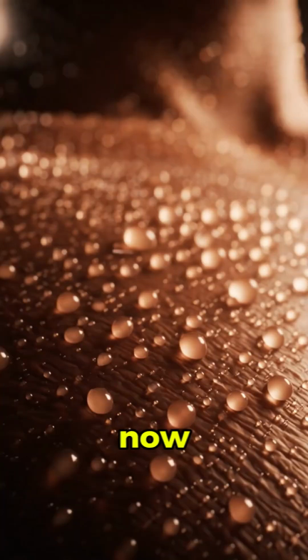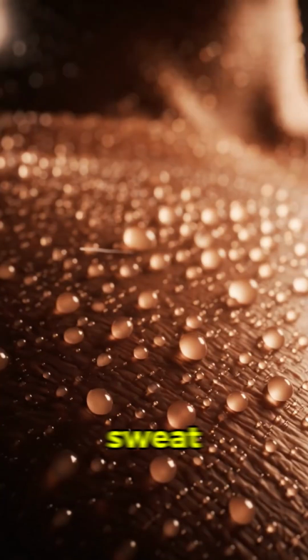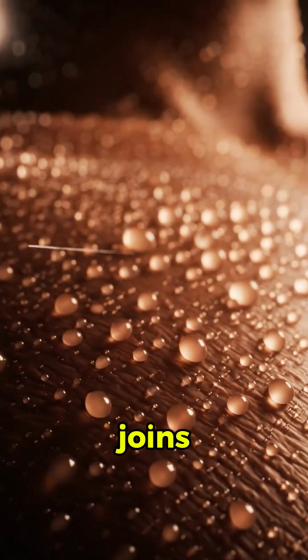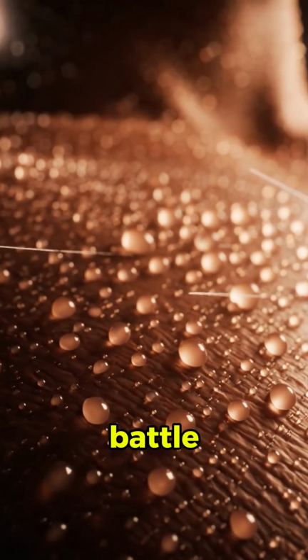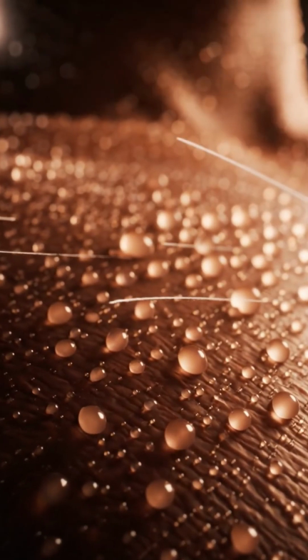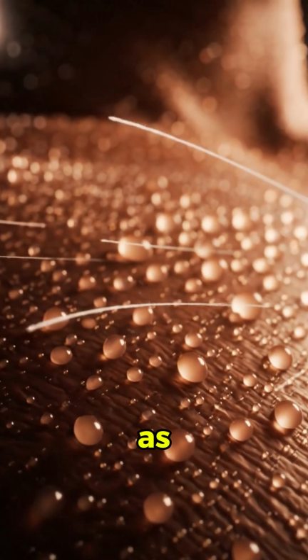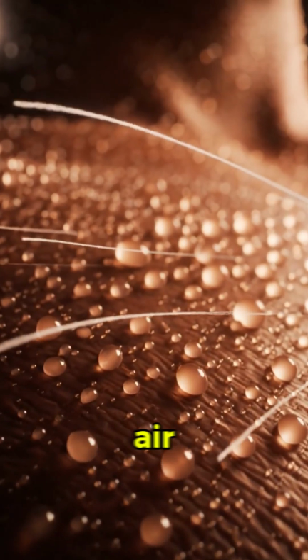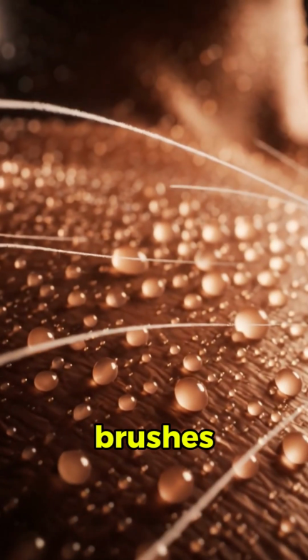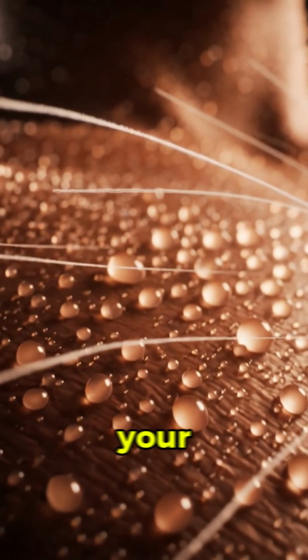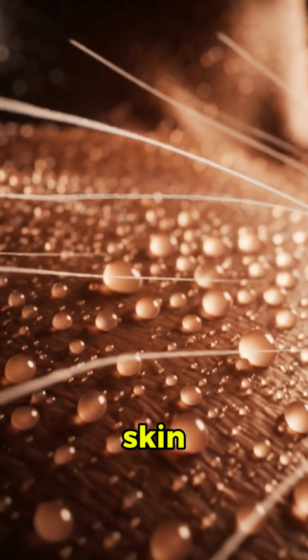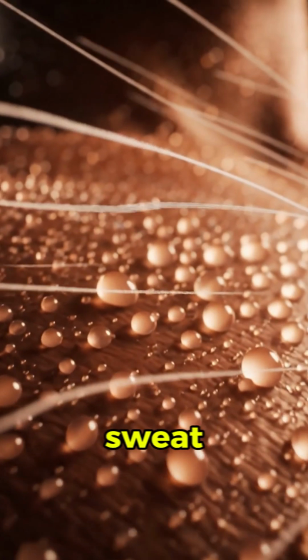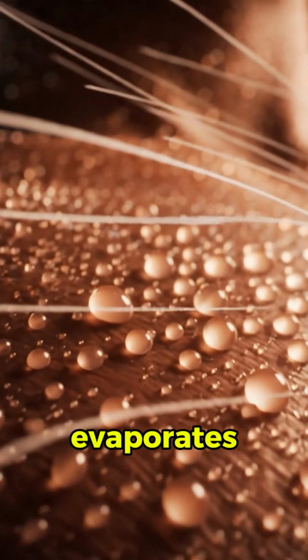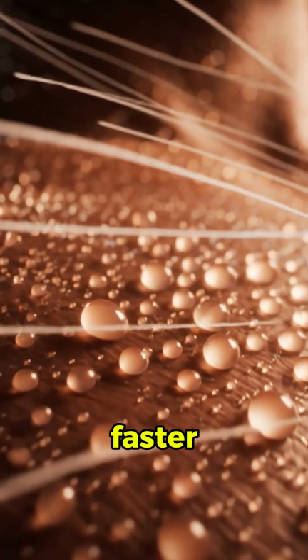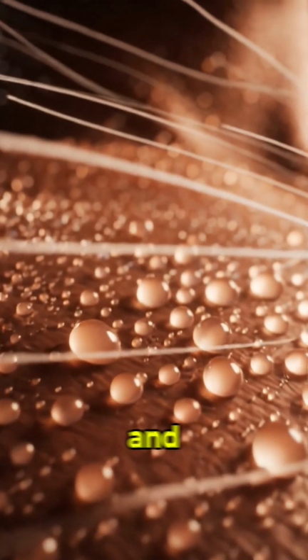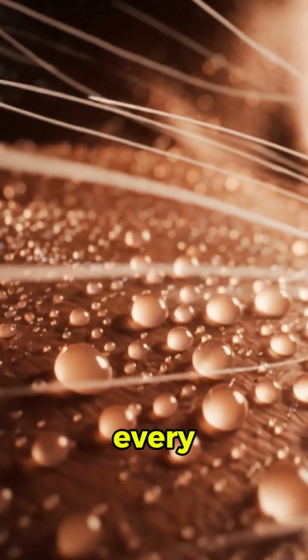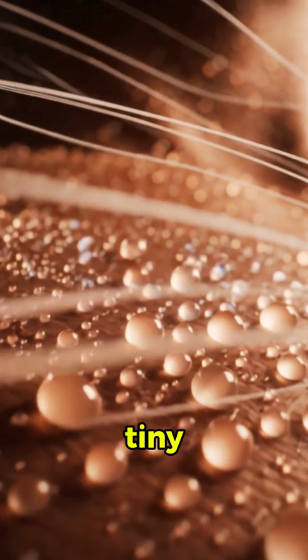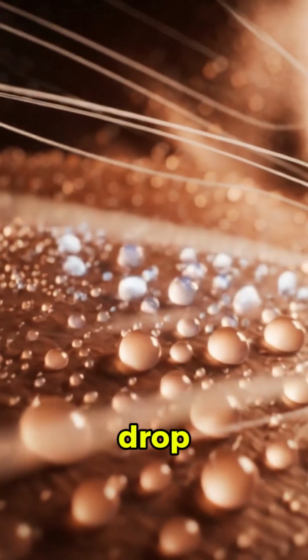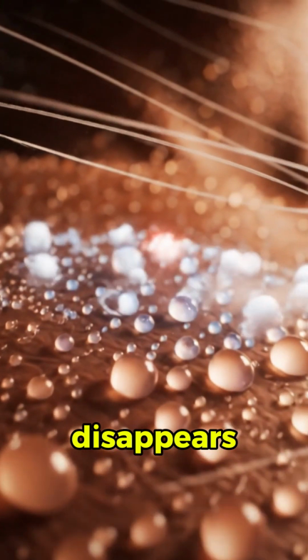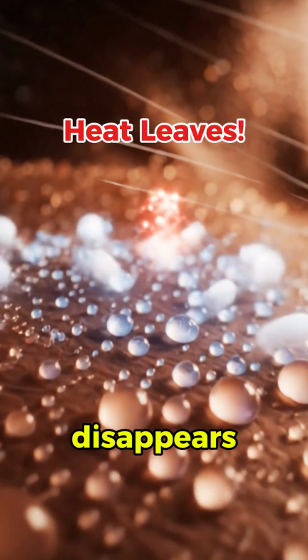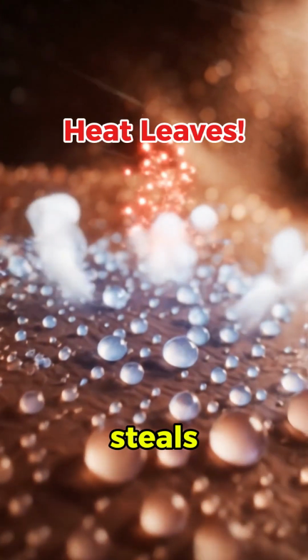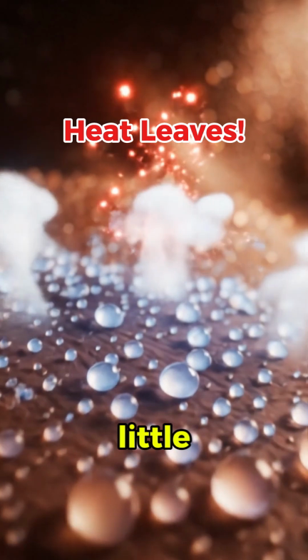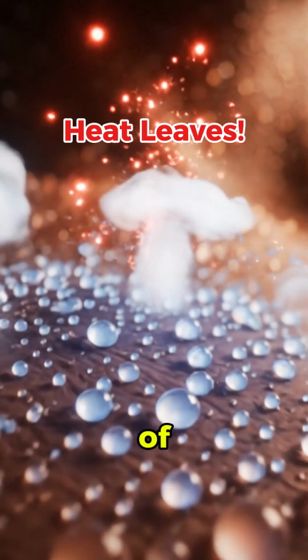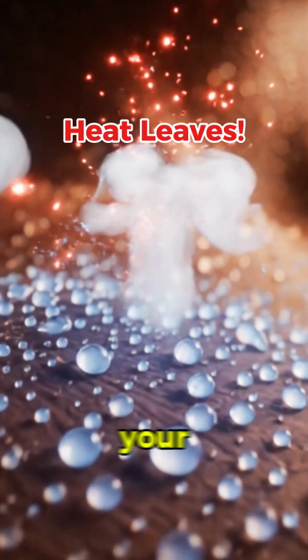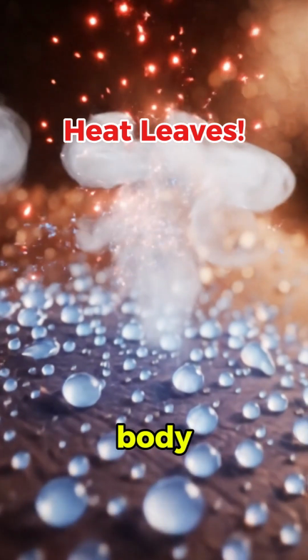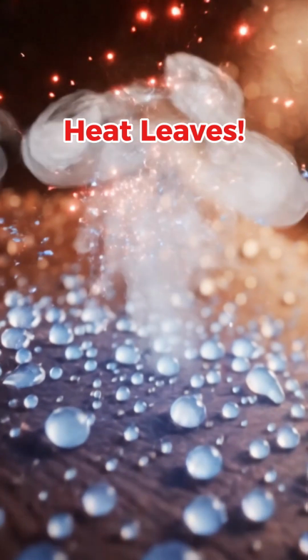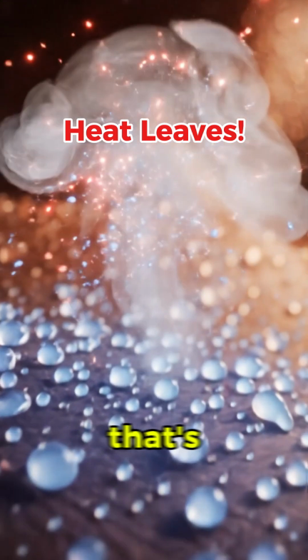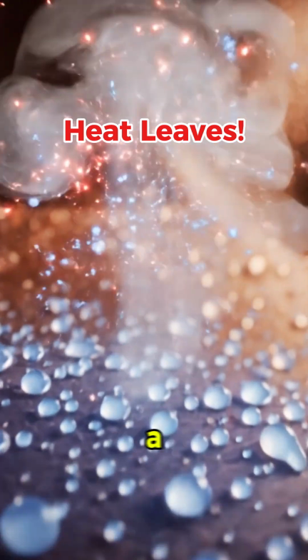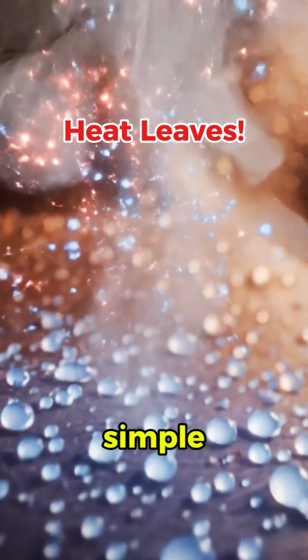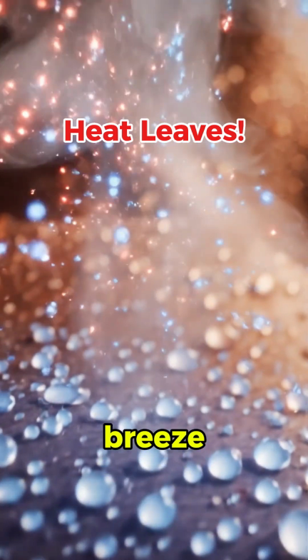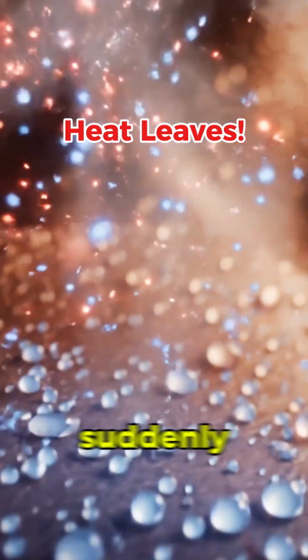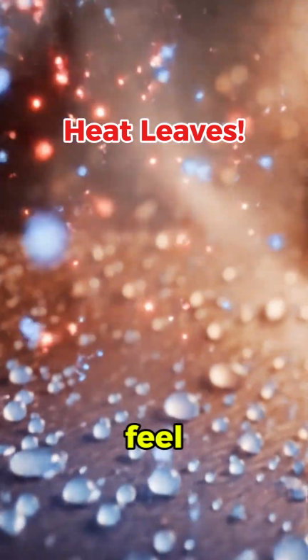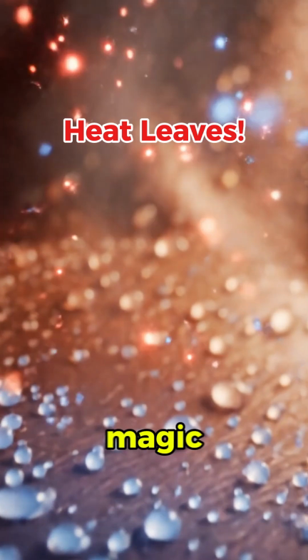Now your sweat joins the battle. As the moving air brushes over your skin, sweat evaporates faster, and every tiny drop that disappears steals a little bit of heat from your body. That's why a simple breeze can suddenly feel like magic.